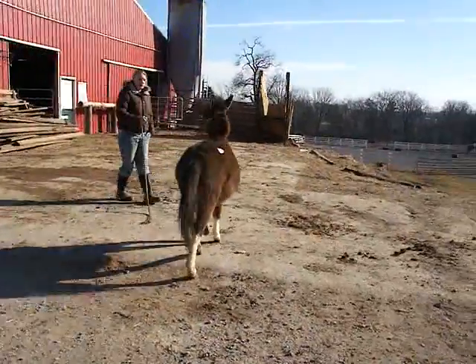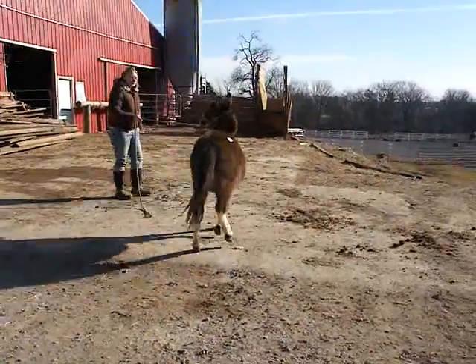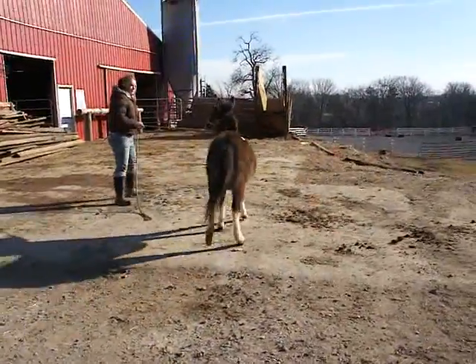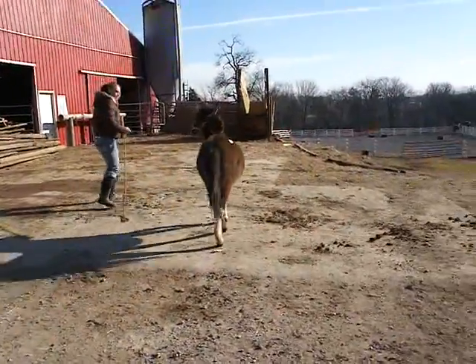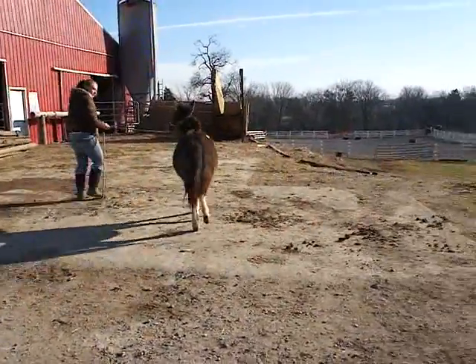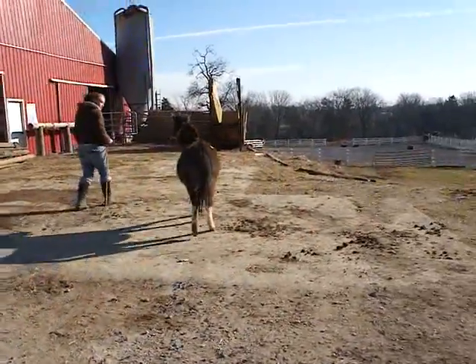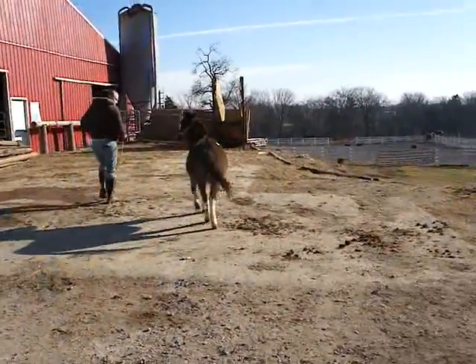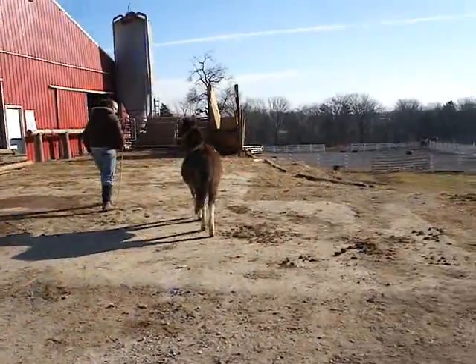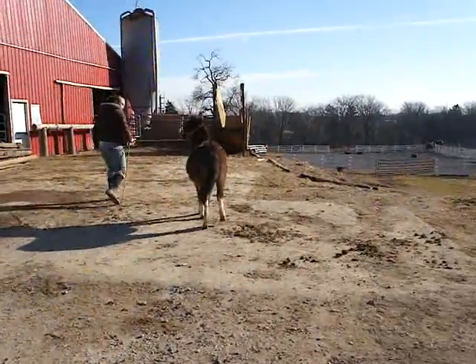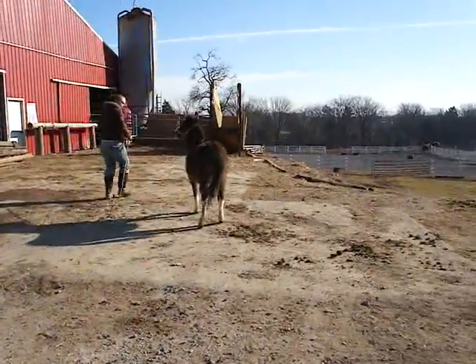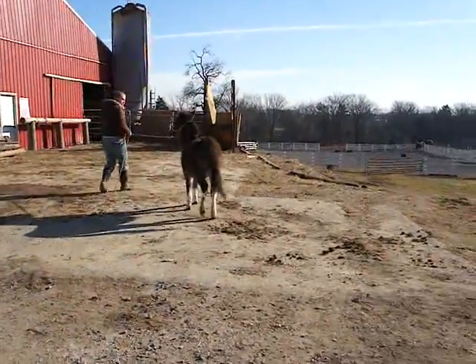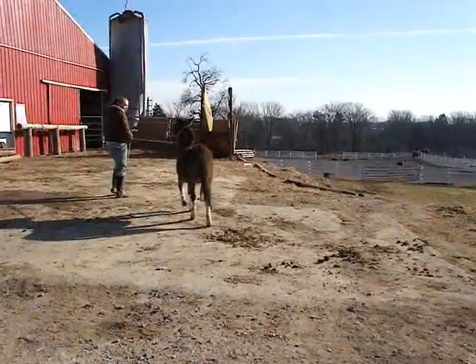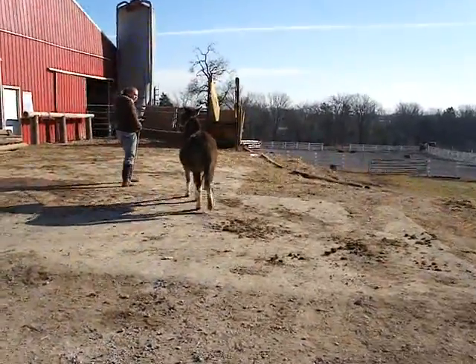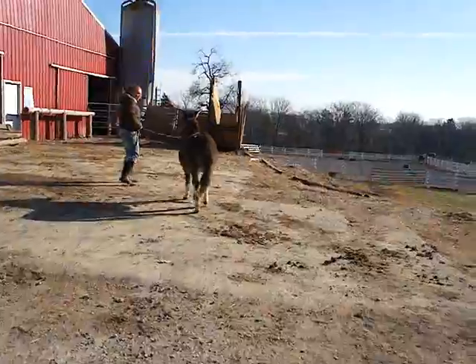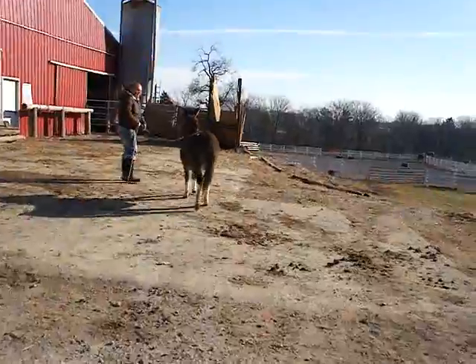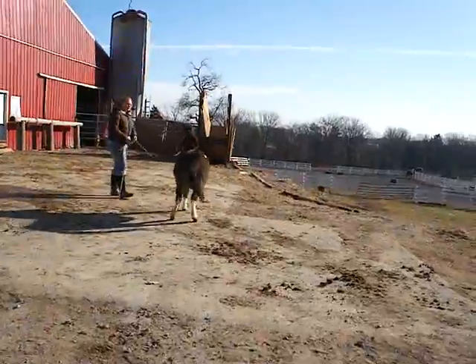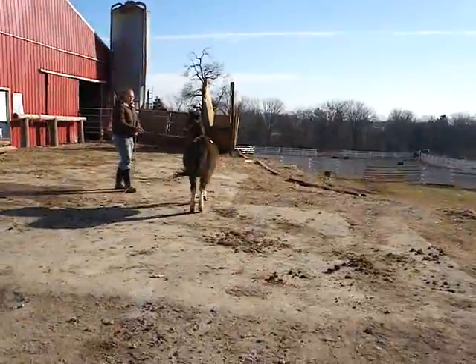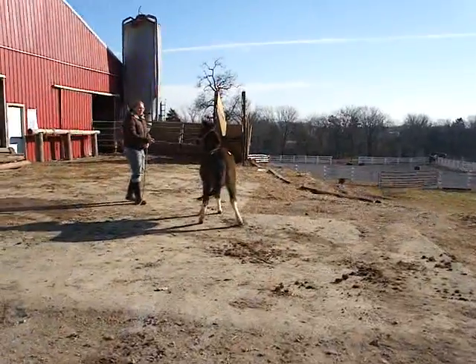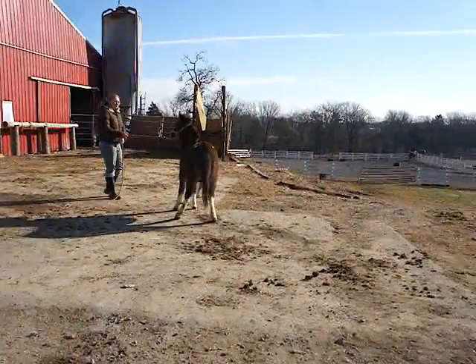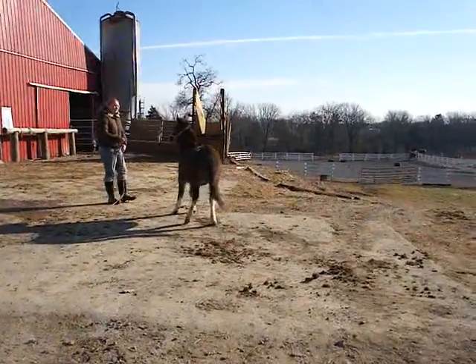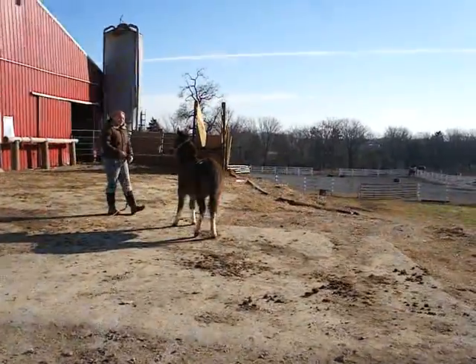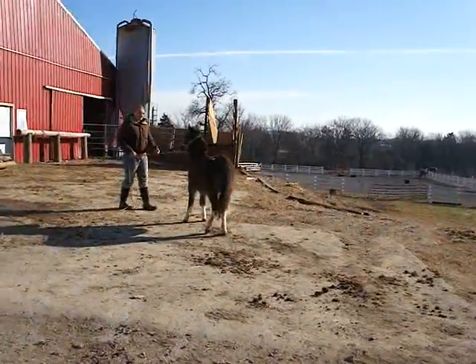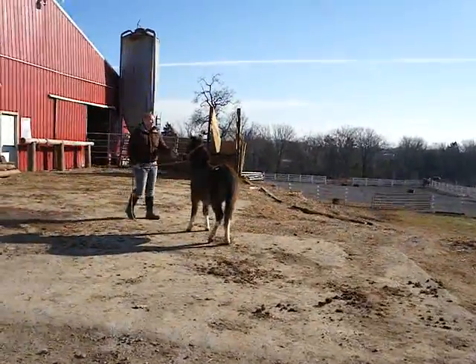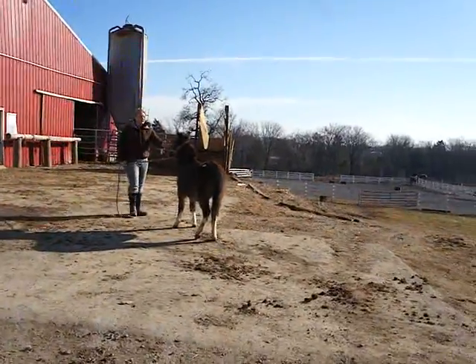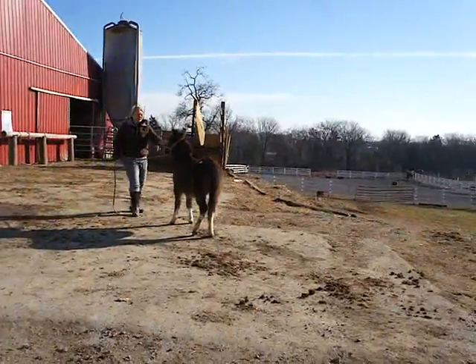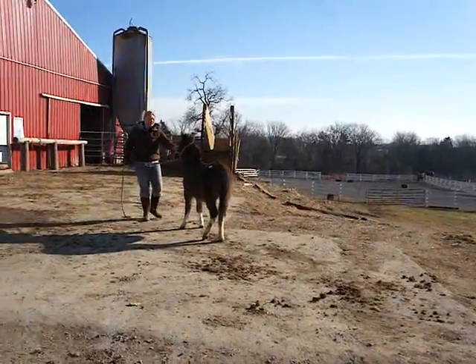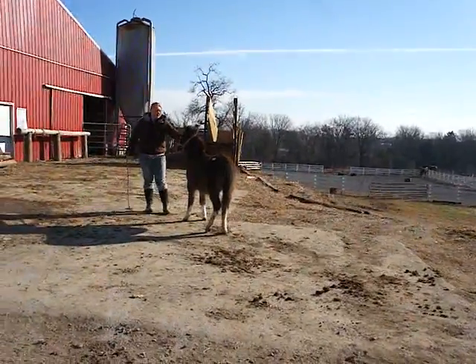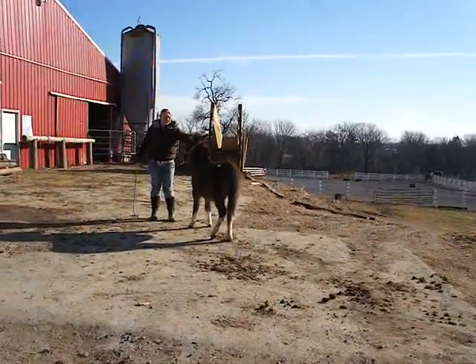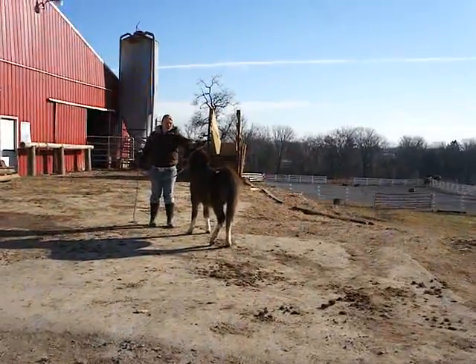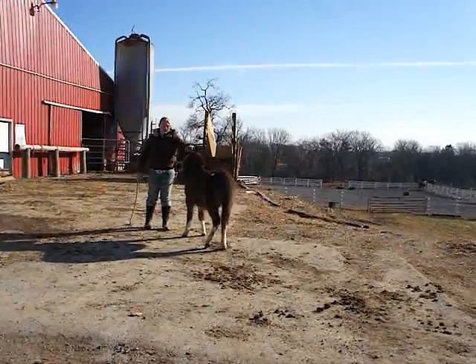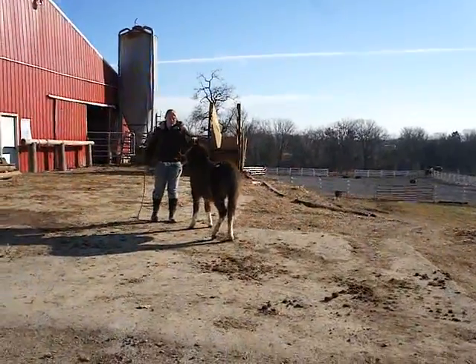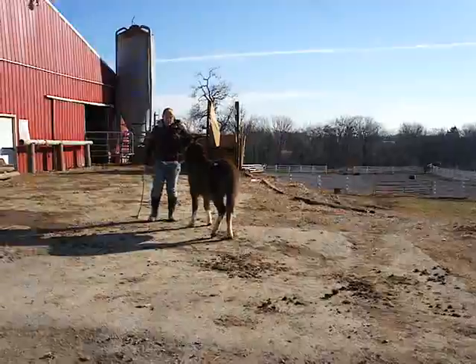She's not 100% sold out on being friendly with people. She'll let you touch her ears. She'll pick up her front legs, but she's just not super trusting.